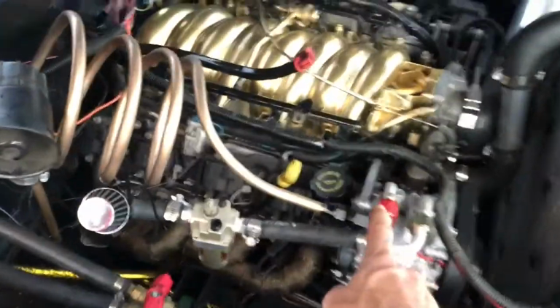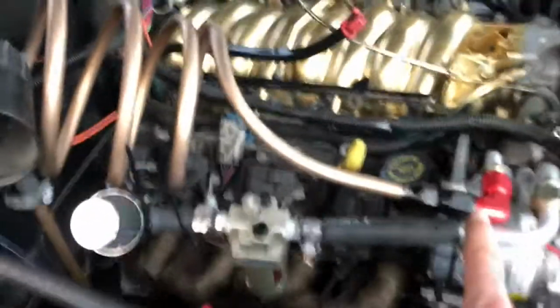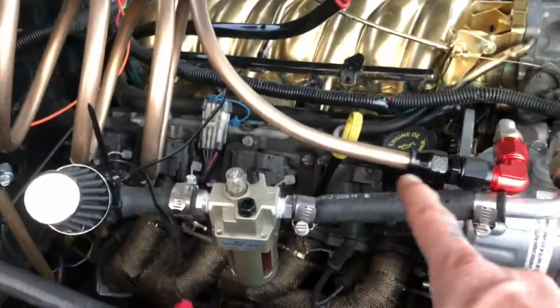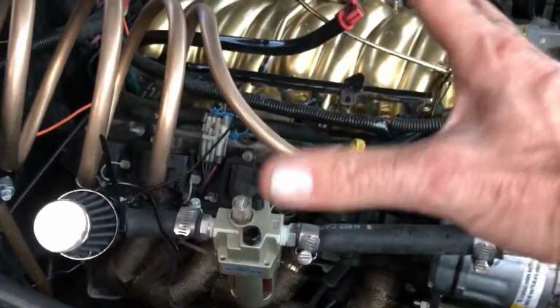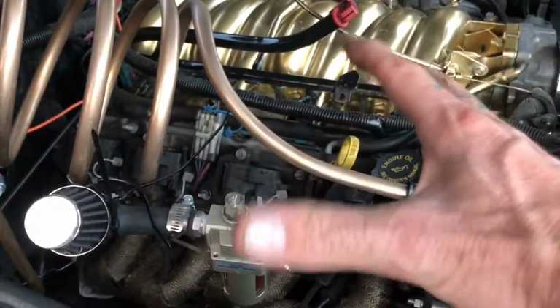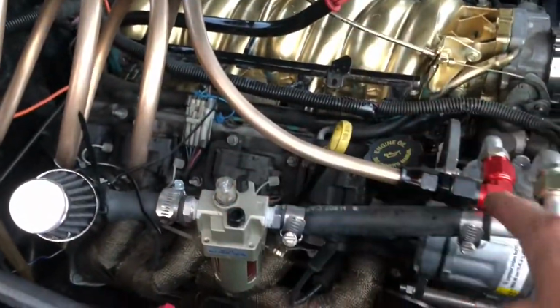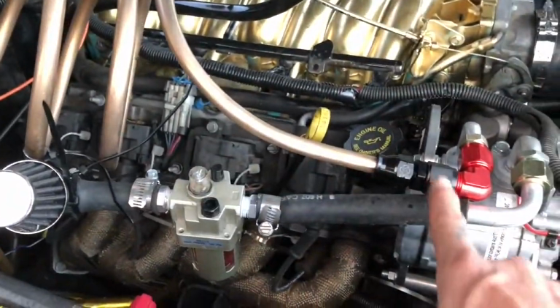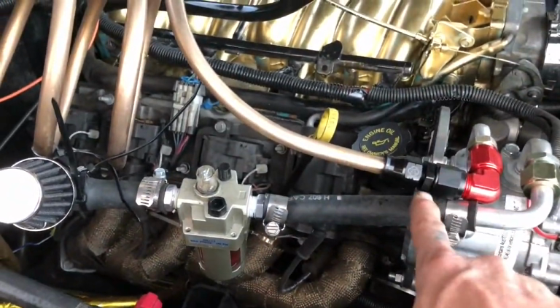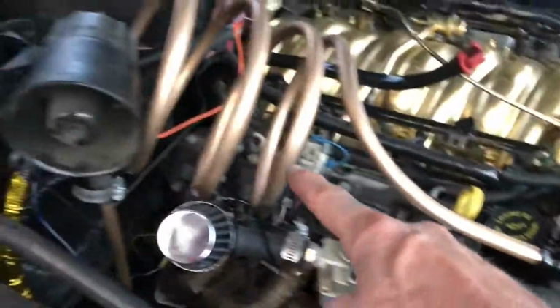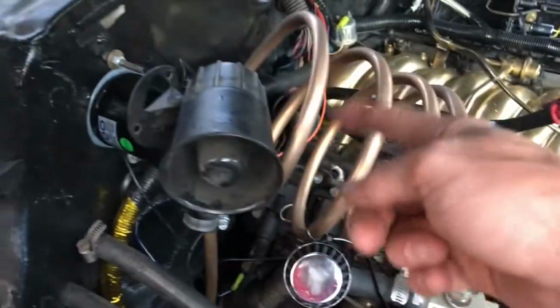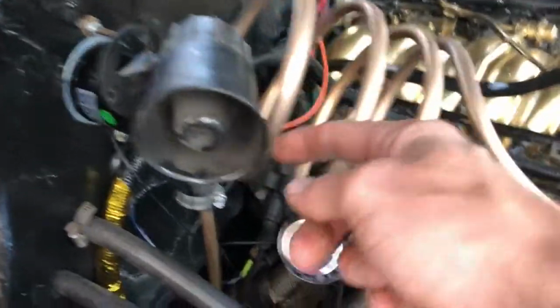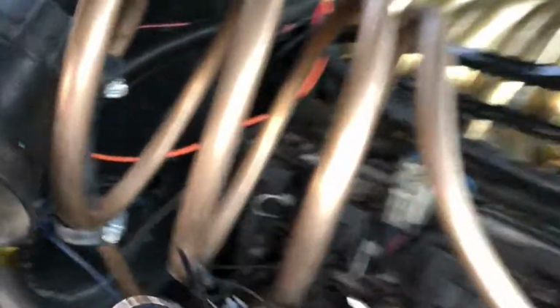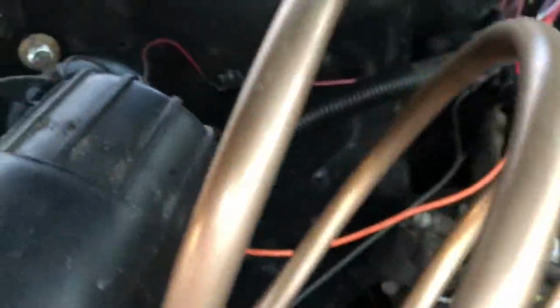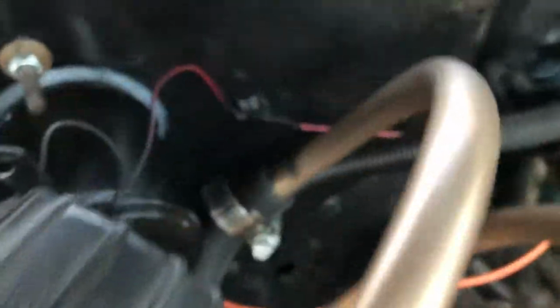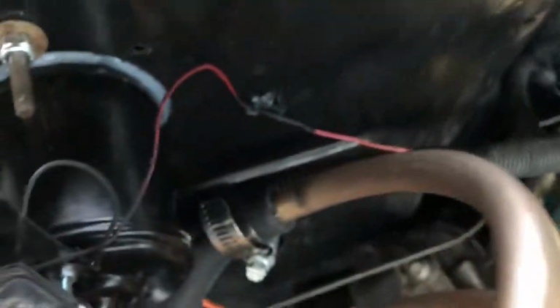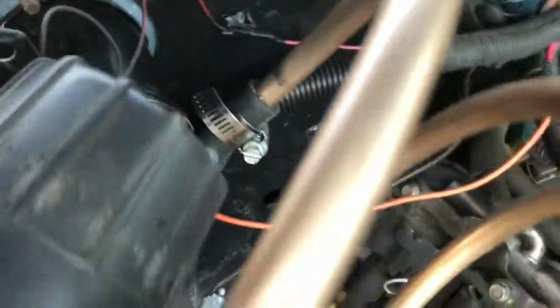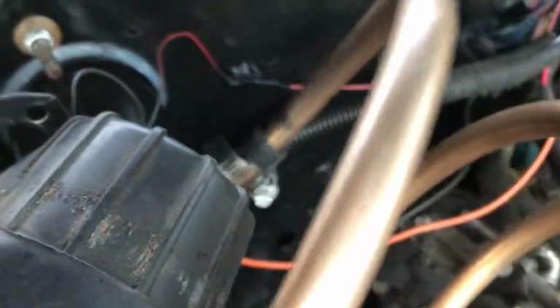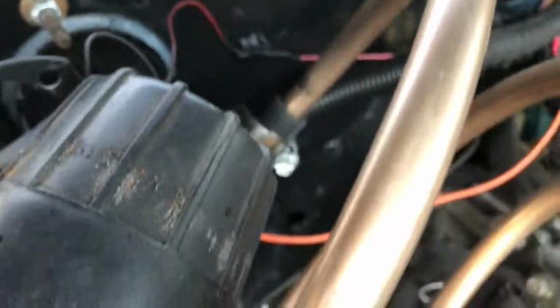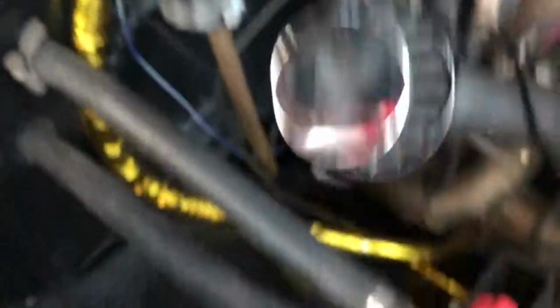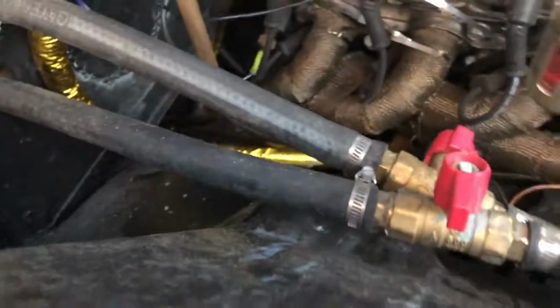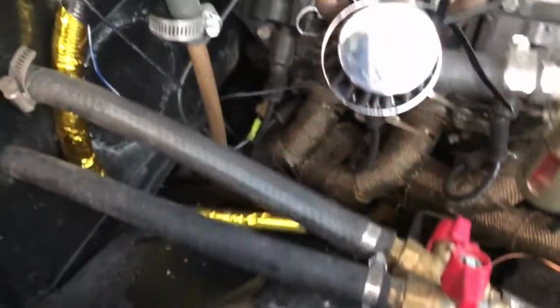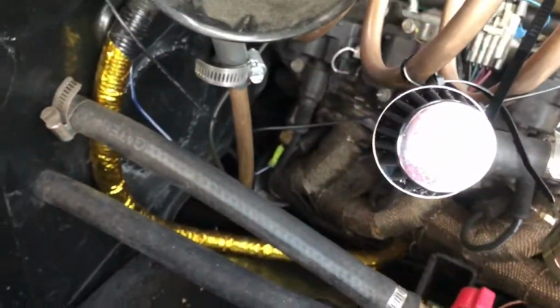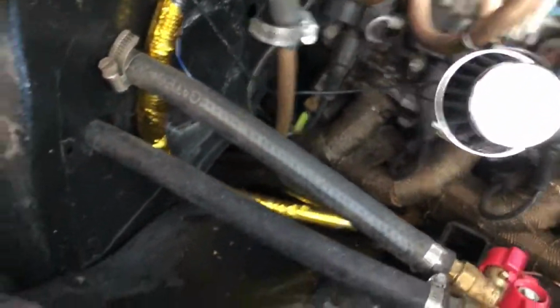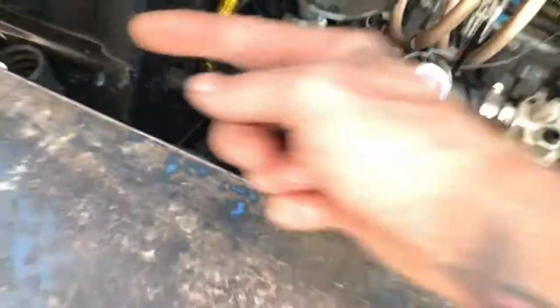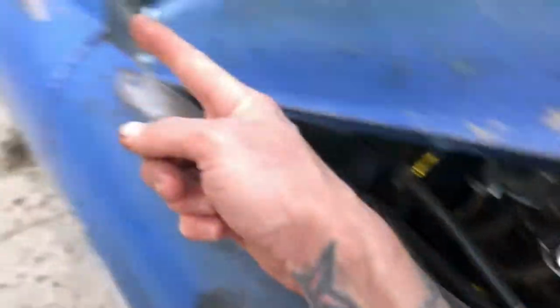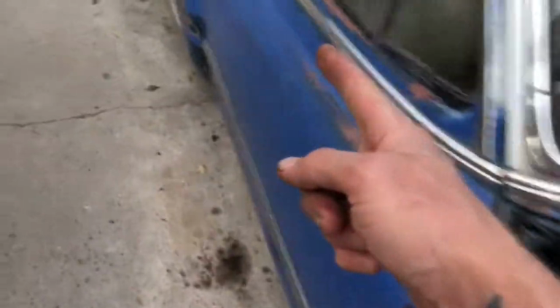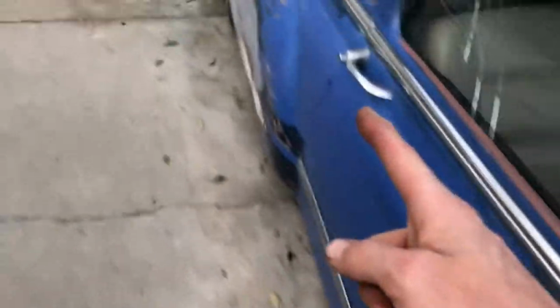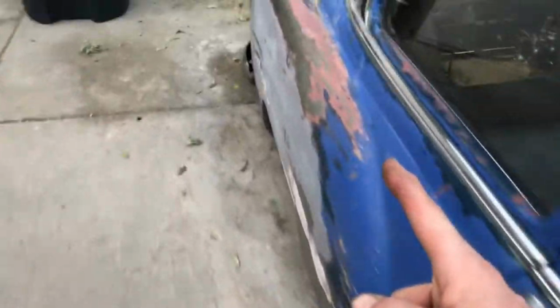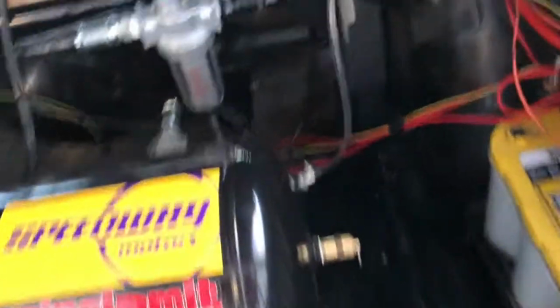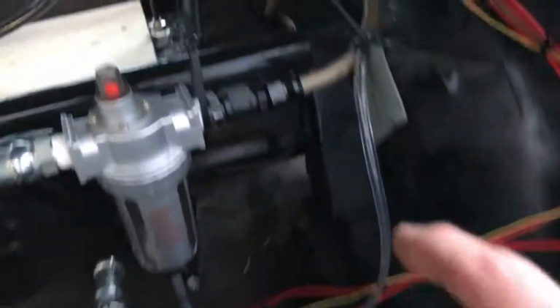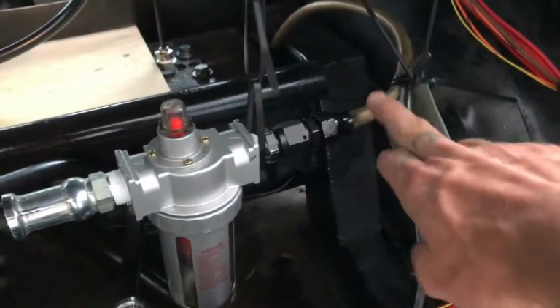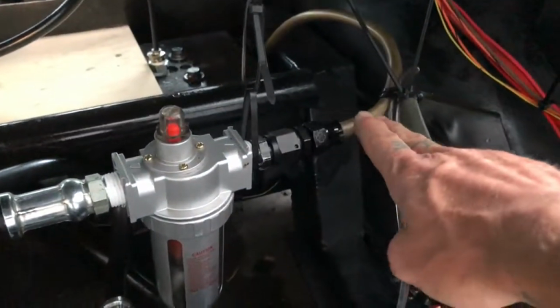I've got this coil going to a rubber line because the whole motor is going to want to shake, and that could shake things loose. The rubber line absorbs any vibration. Then the hard line goes down the frame rail to the back, and that pops out right here.